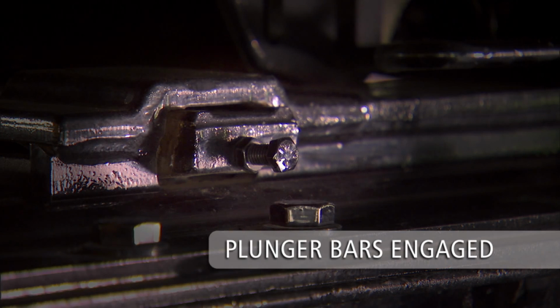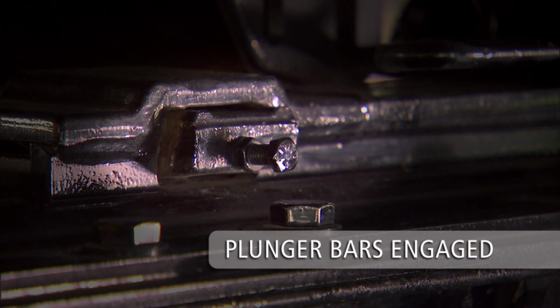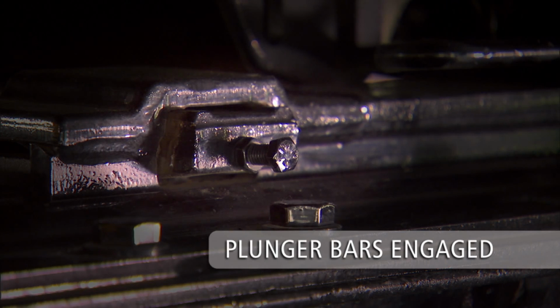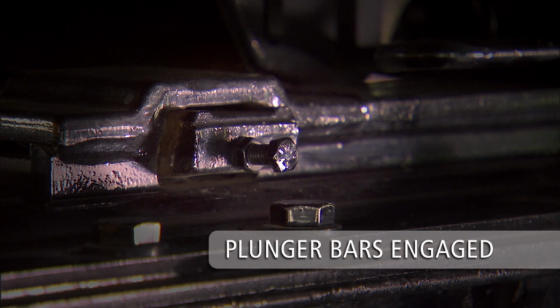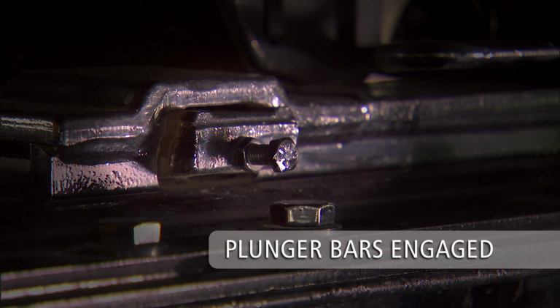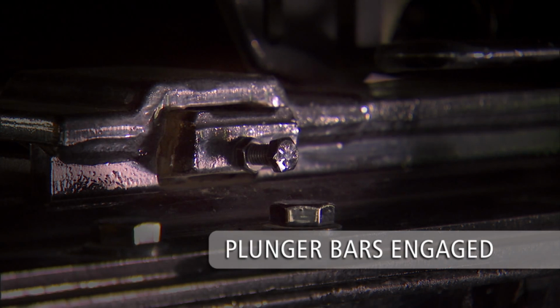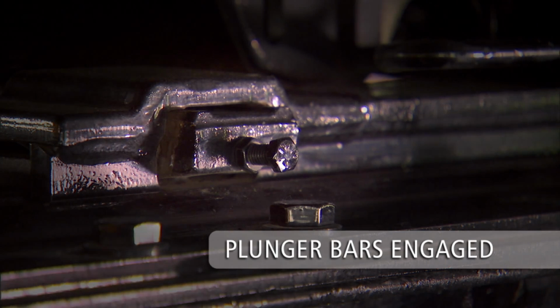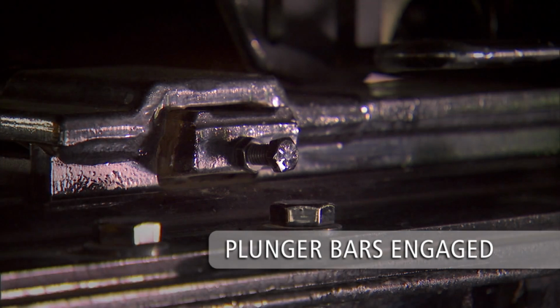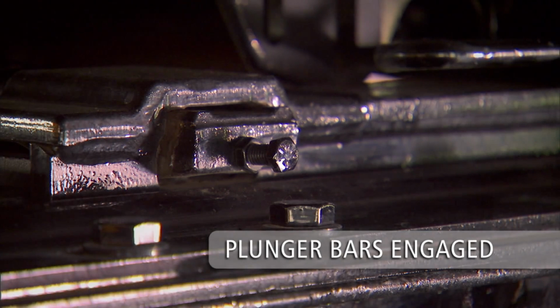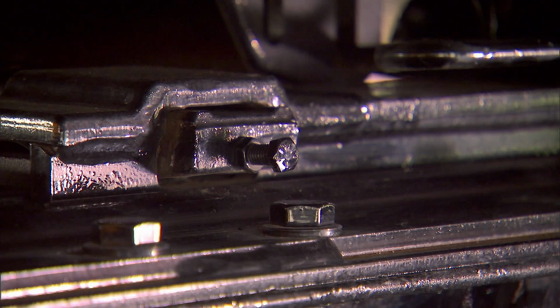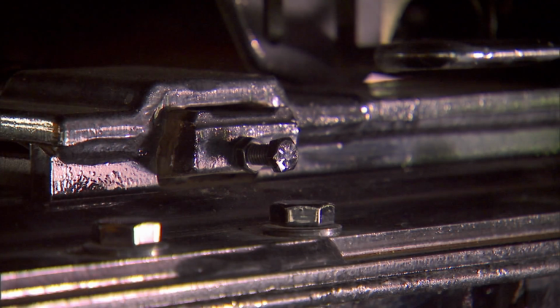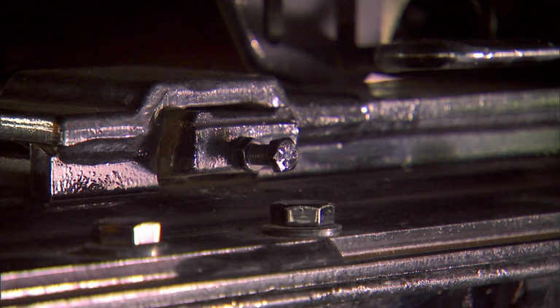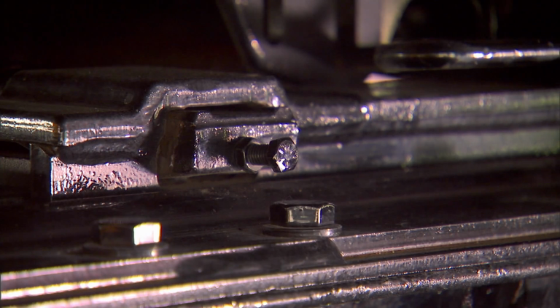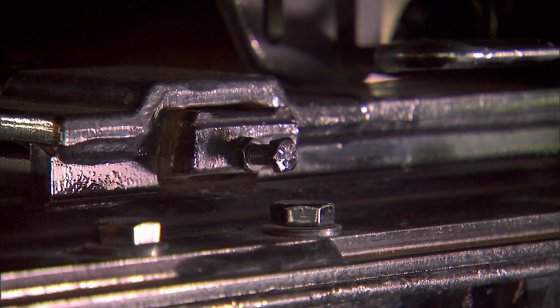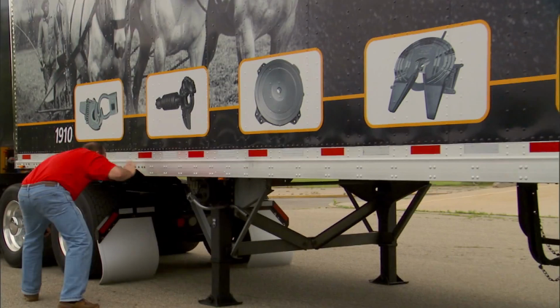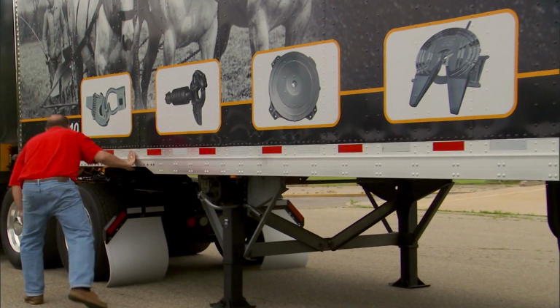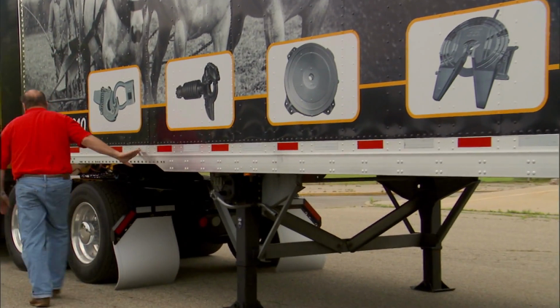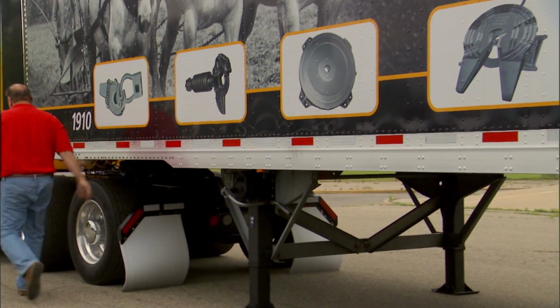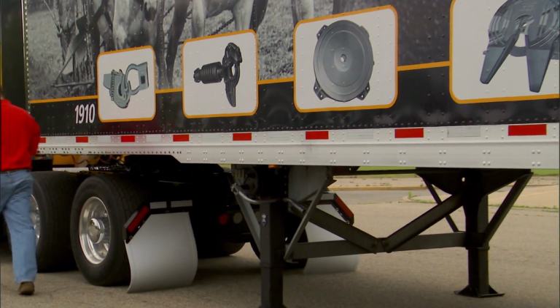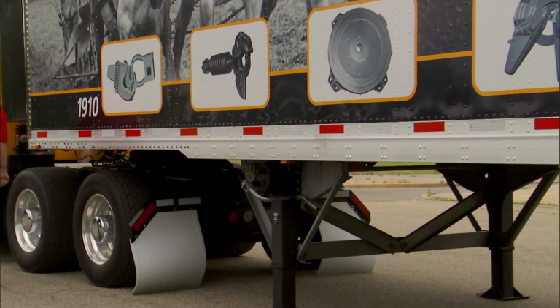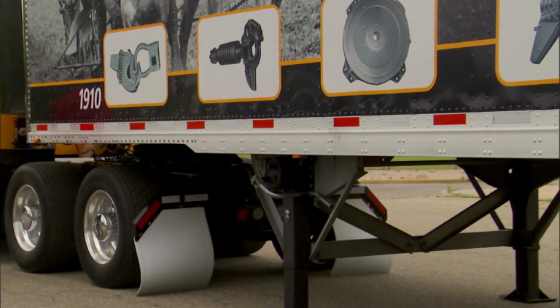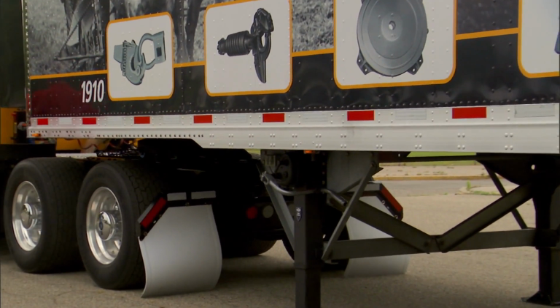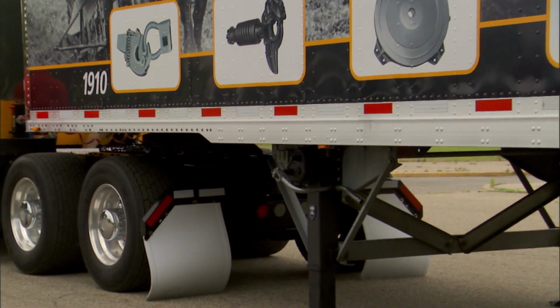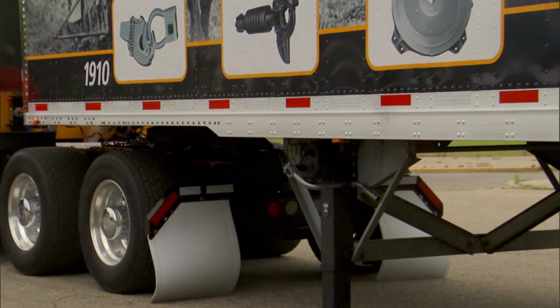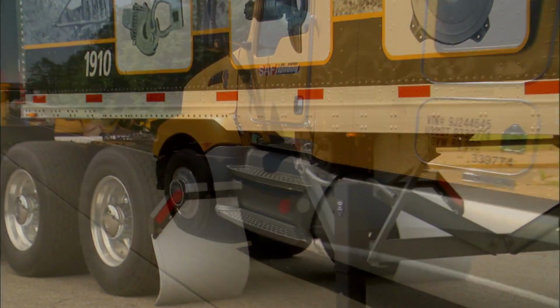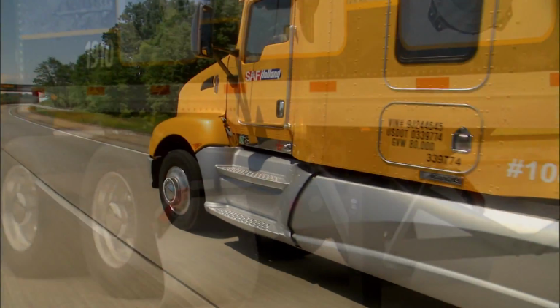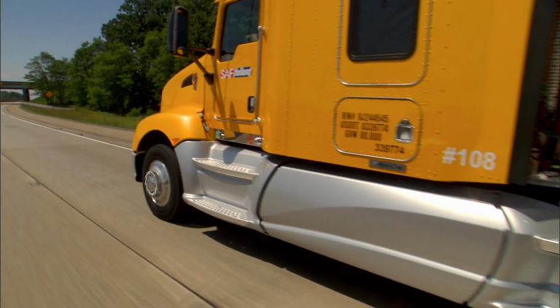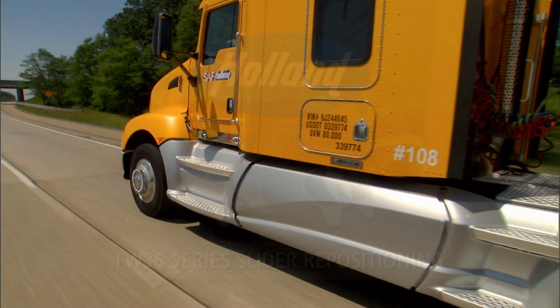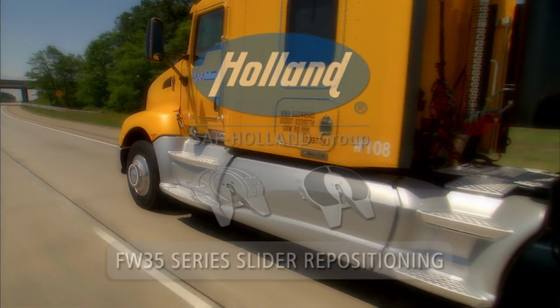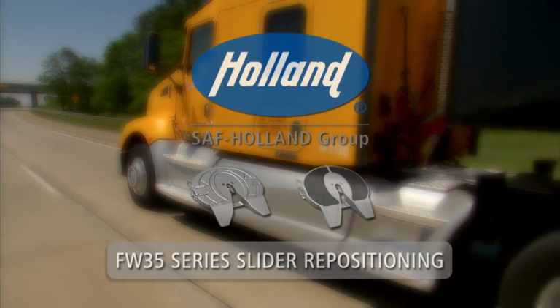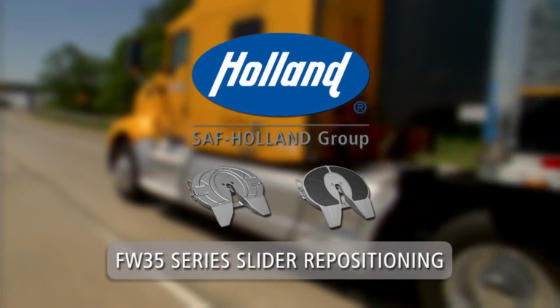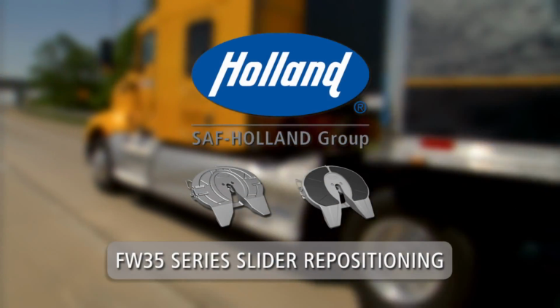Warning: do not operate the vehicle unless the plunger lock bars are fully engaged in the slider track brackets. The fifth wheel slider repositioning procedure is now complete.